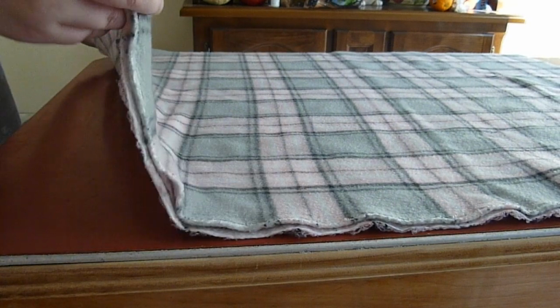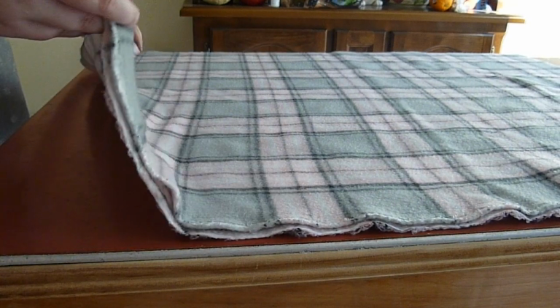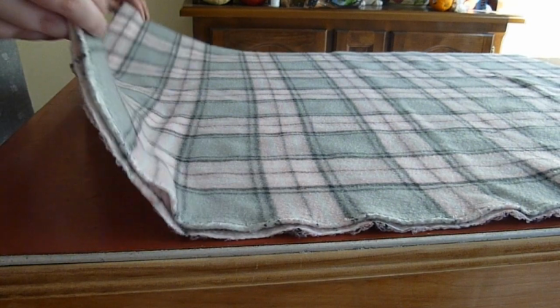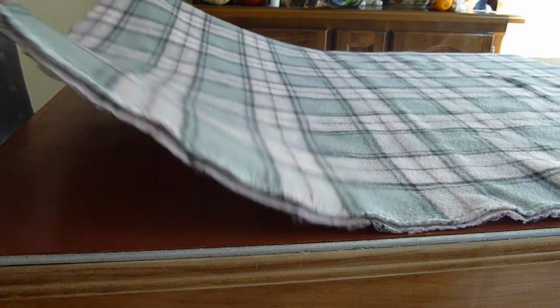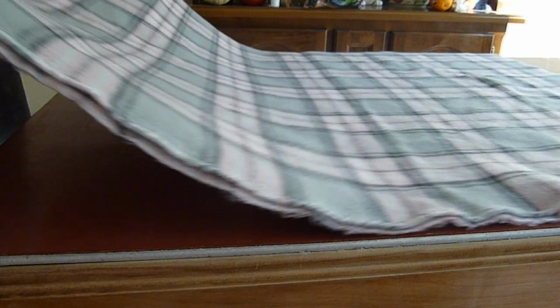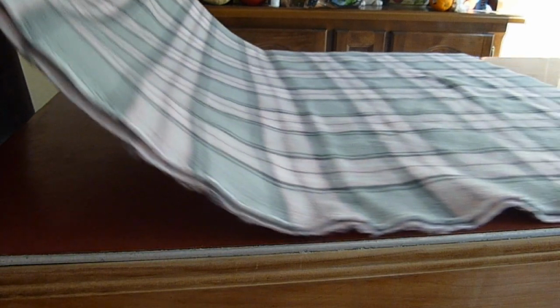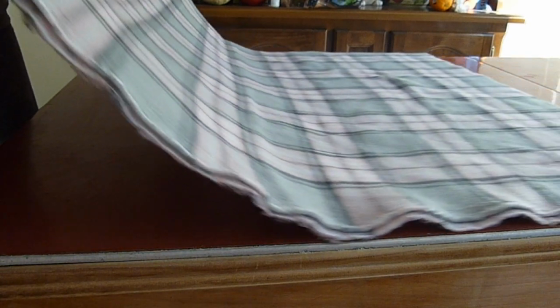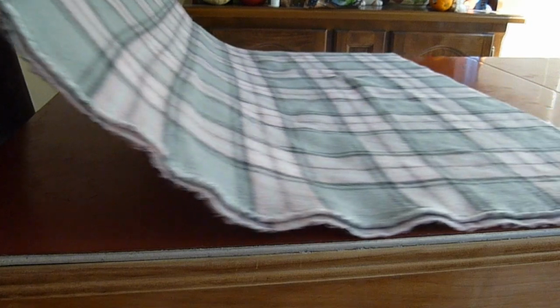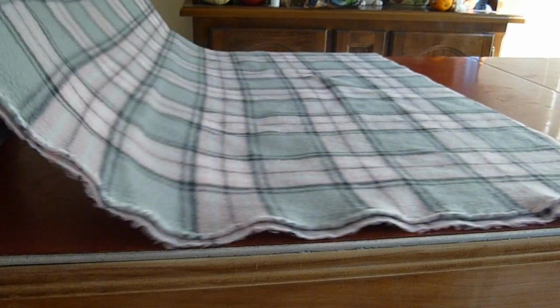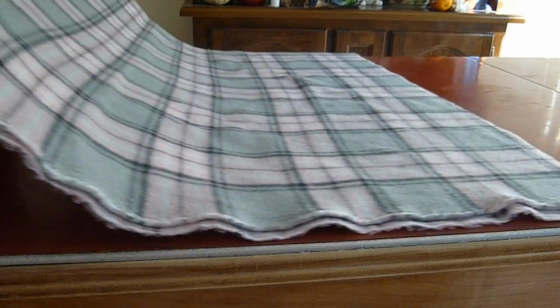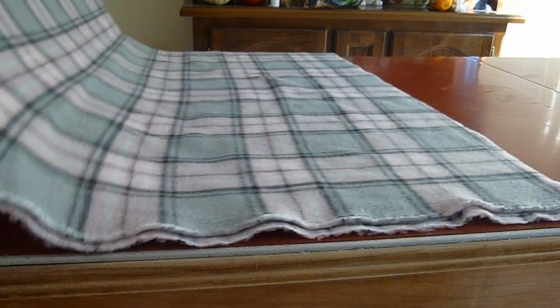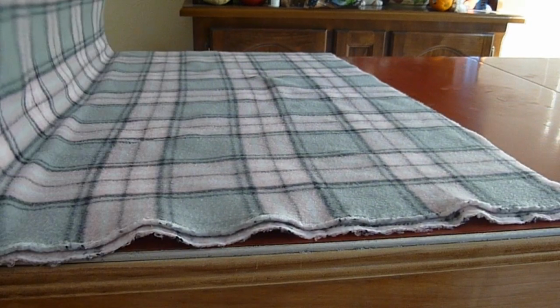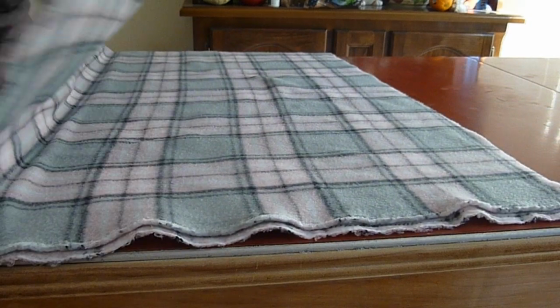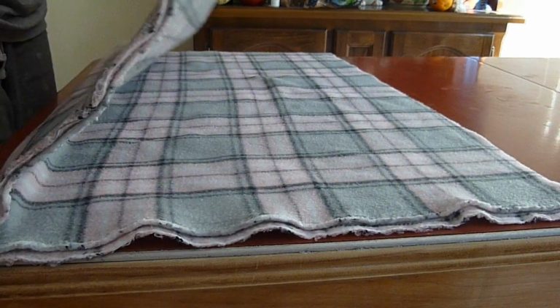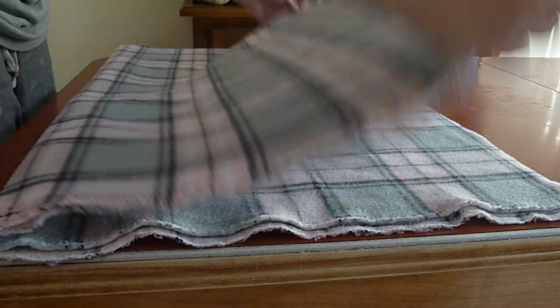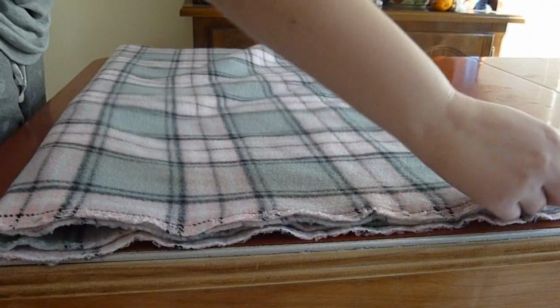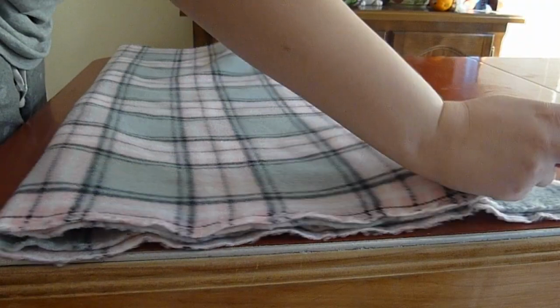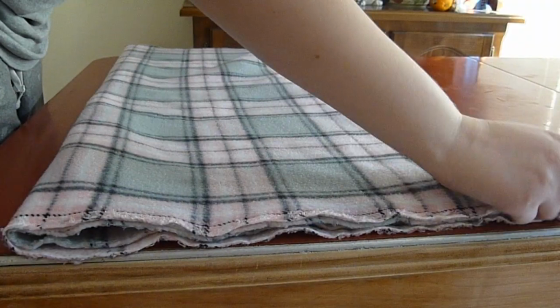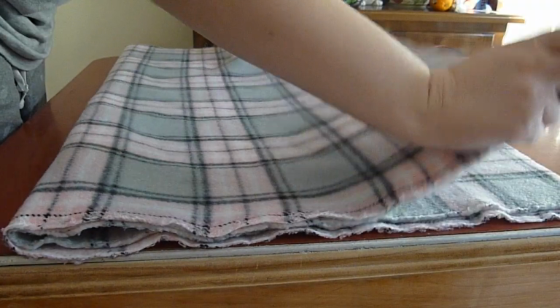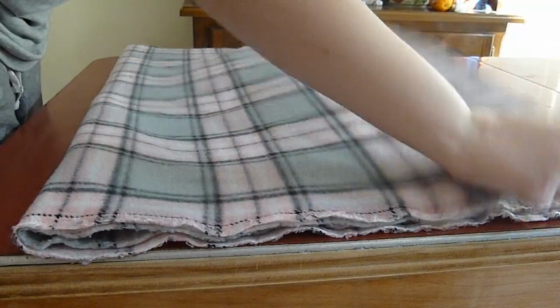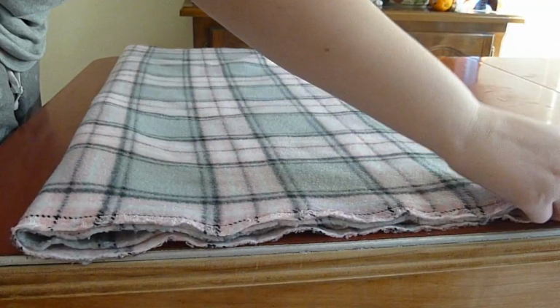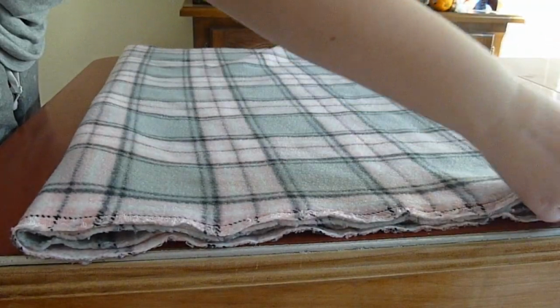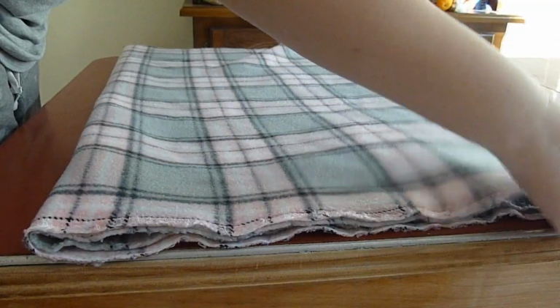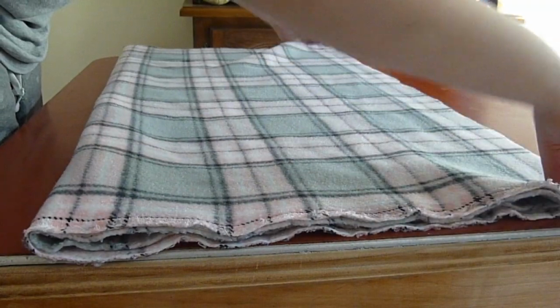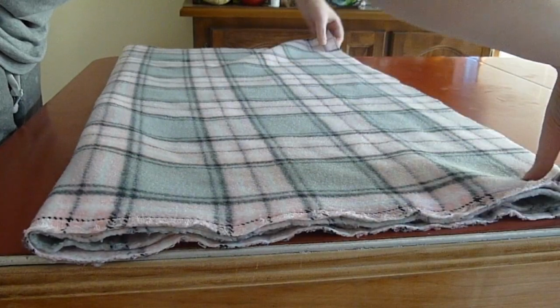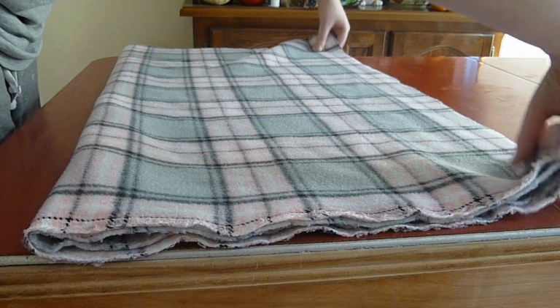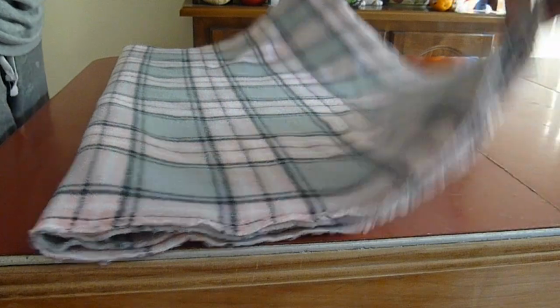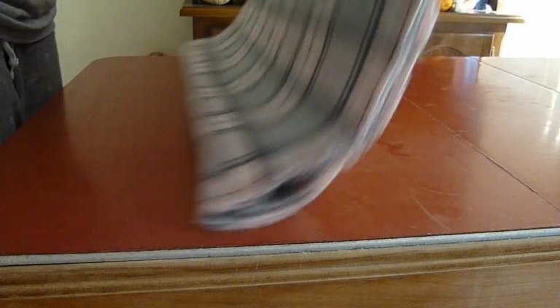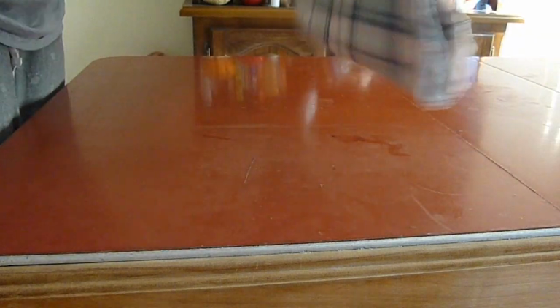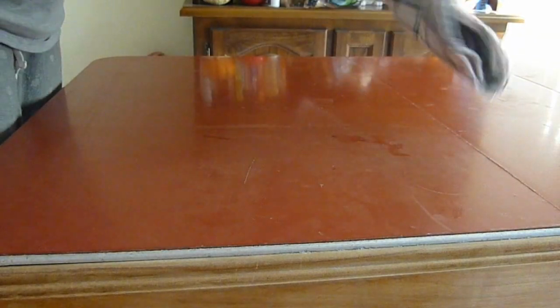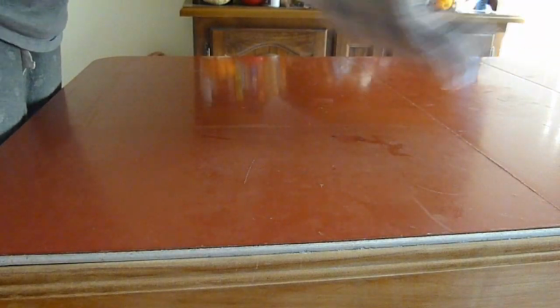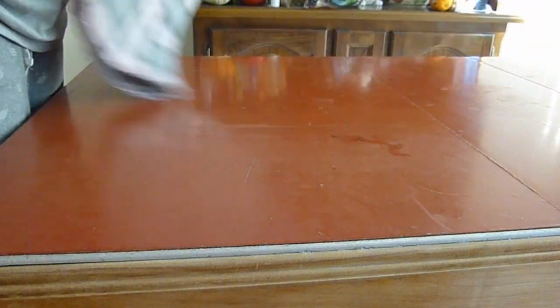So now I have turned the blanket so that I have two frayed sides across from each other, and I'm going to fold one side to the other, so now instead of three frayed sides, I have two.